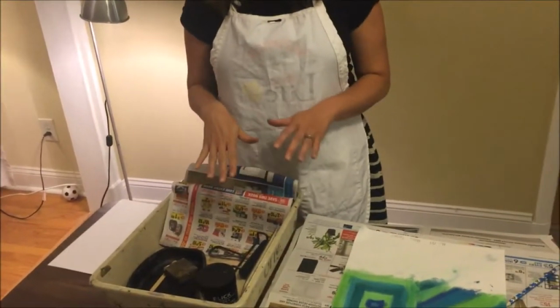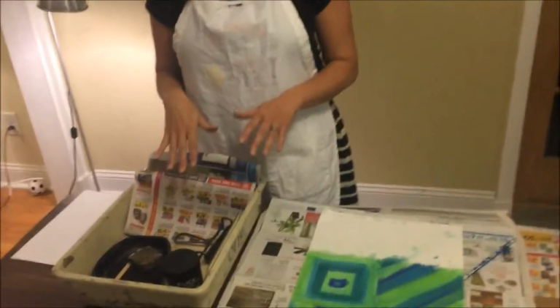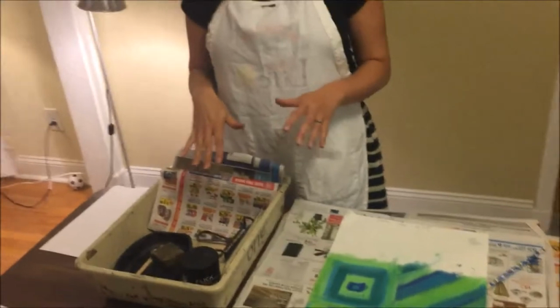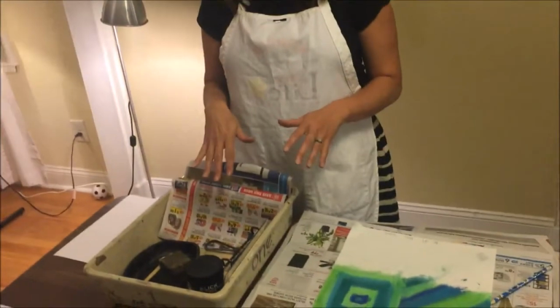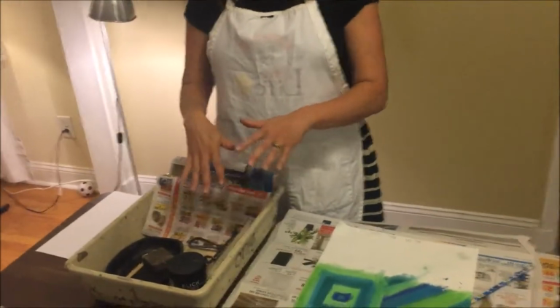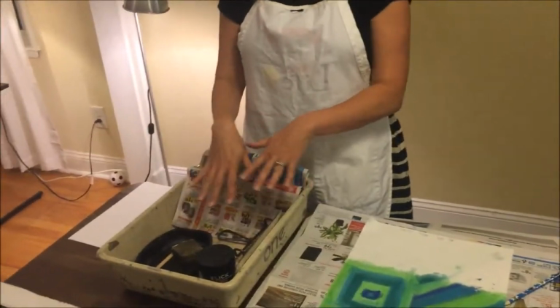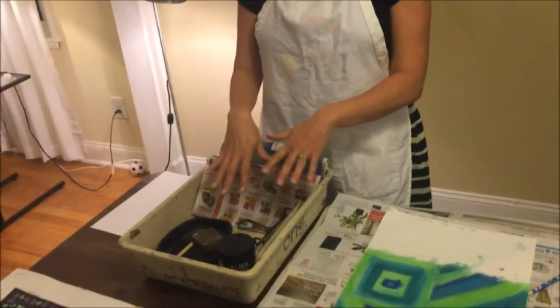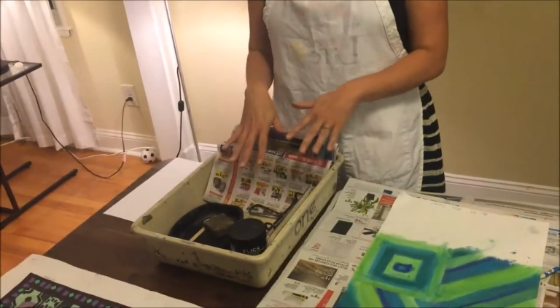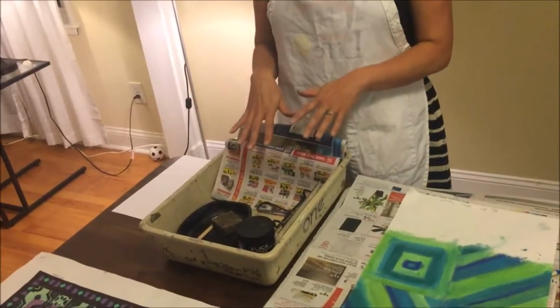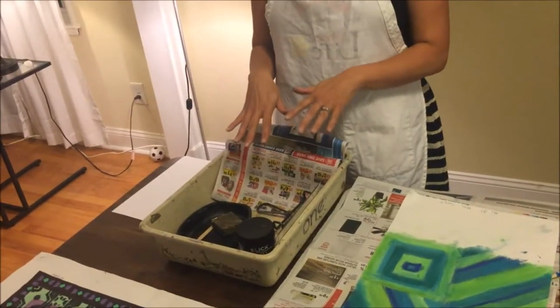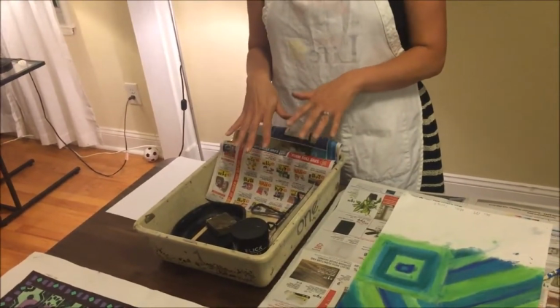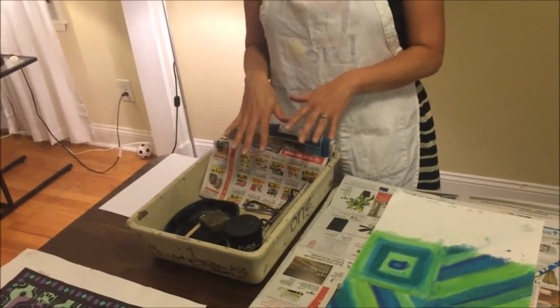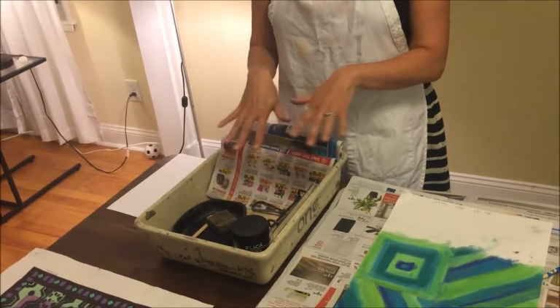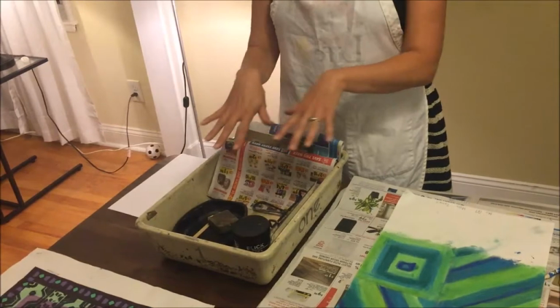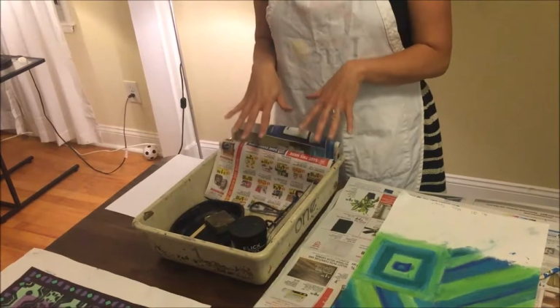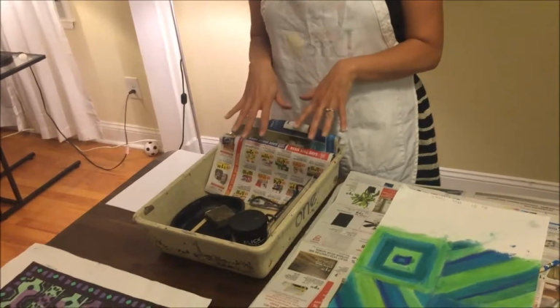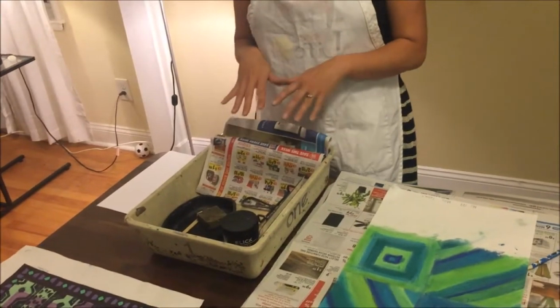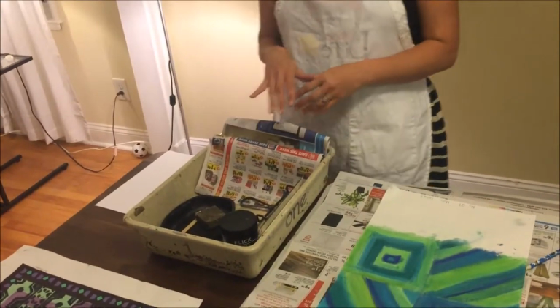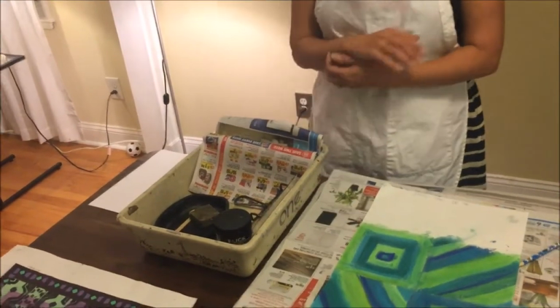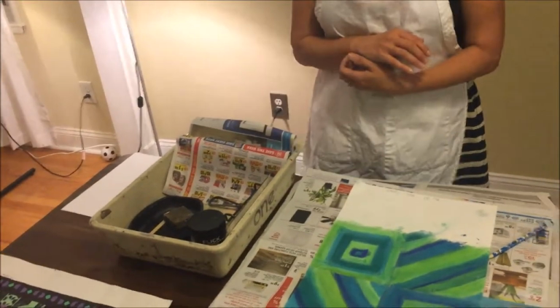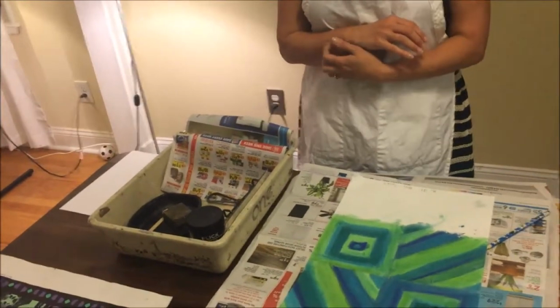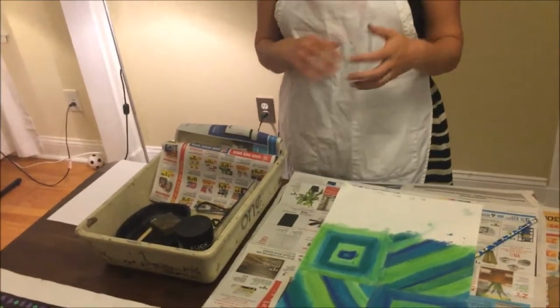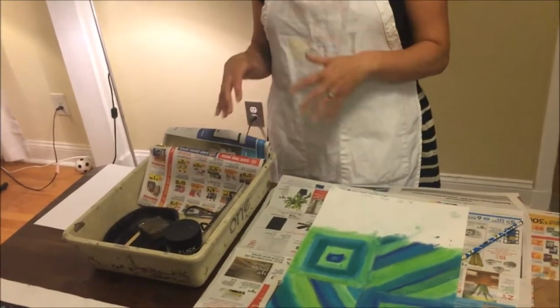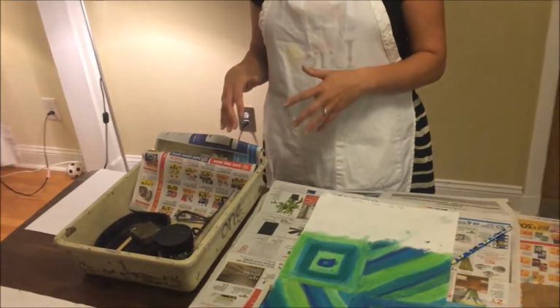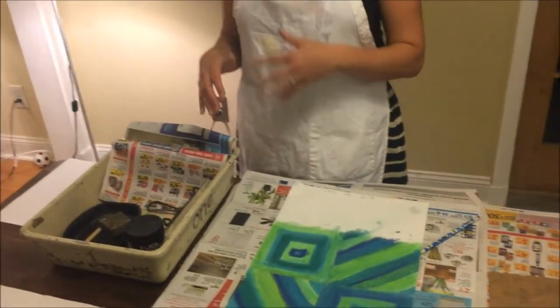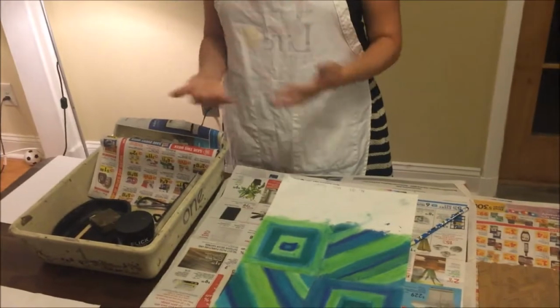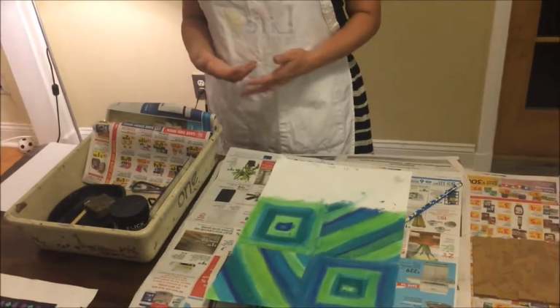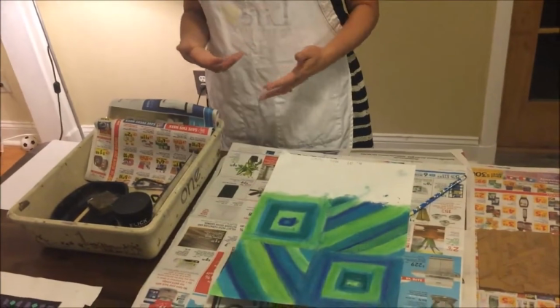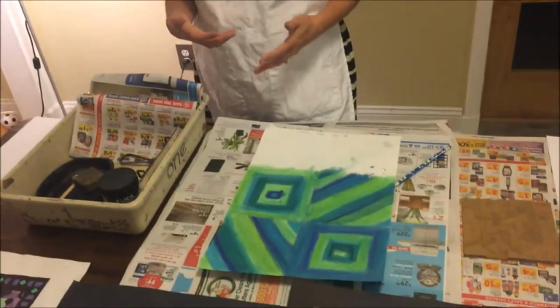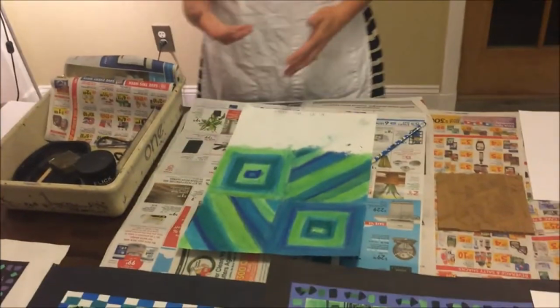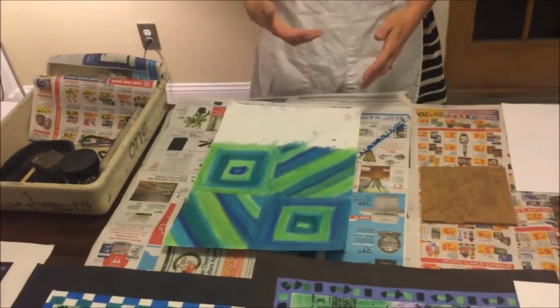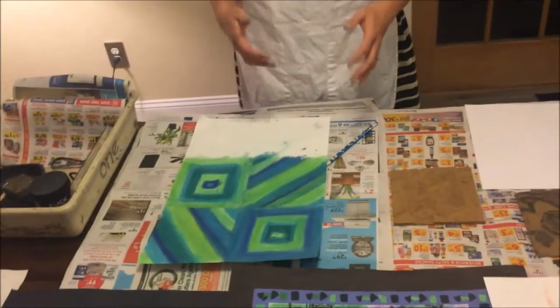If there is a good class coming in after you, you'll return the materials so they're decent in the tray for the next class. If there's no other class using printmaking after you, you have a slightly different cleanup procedure.